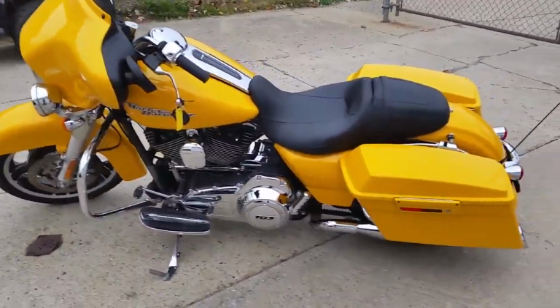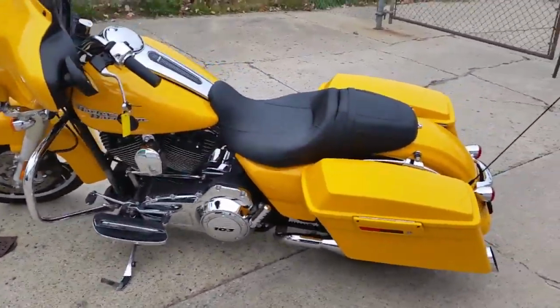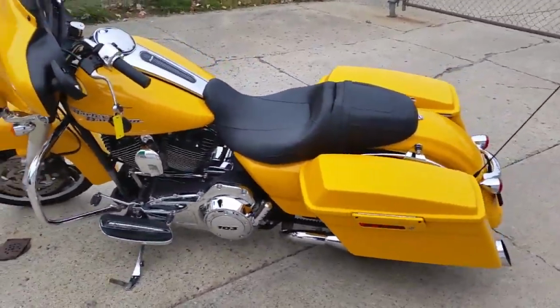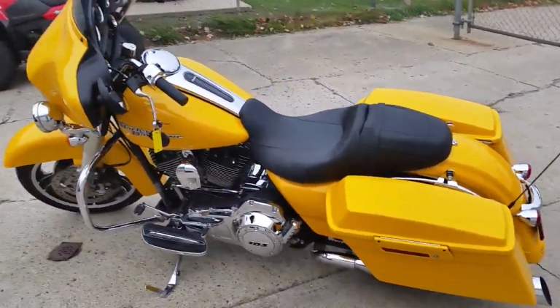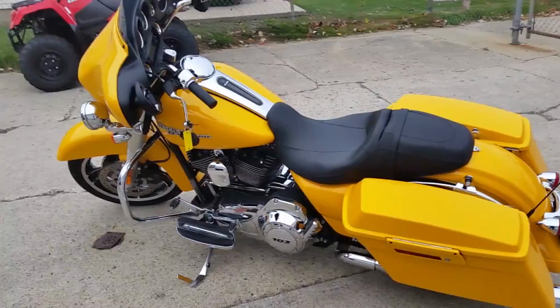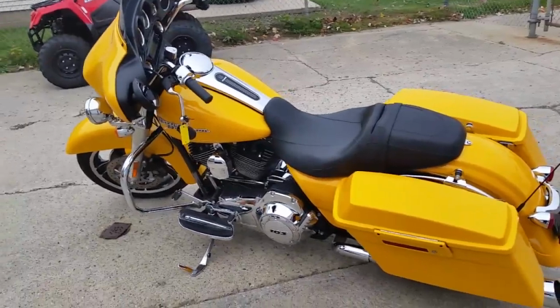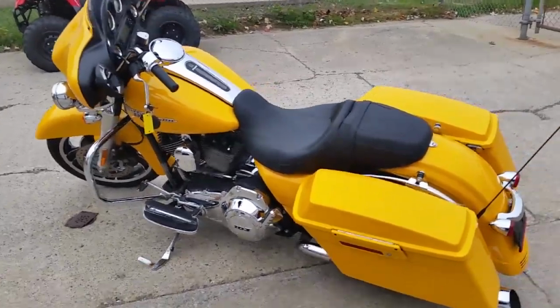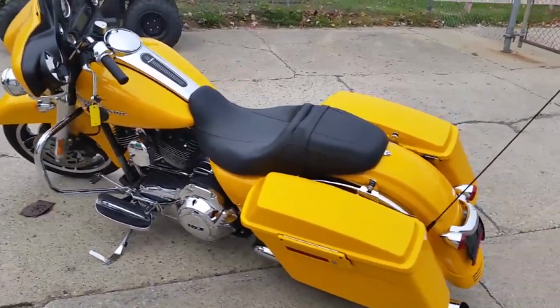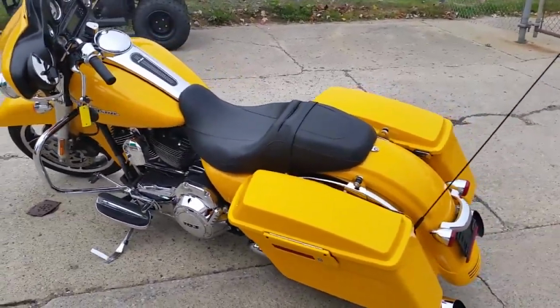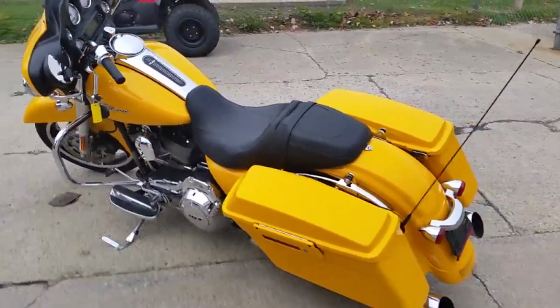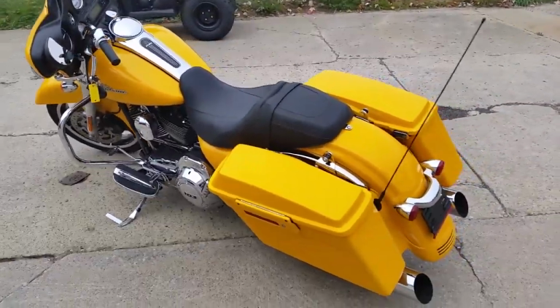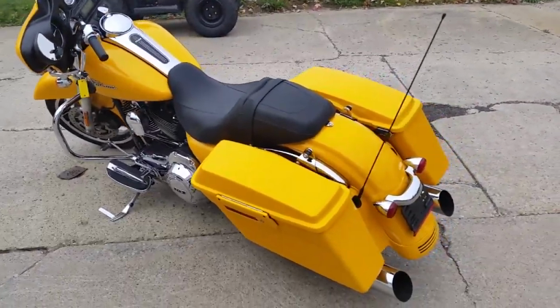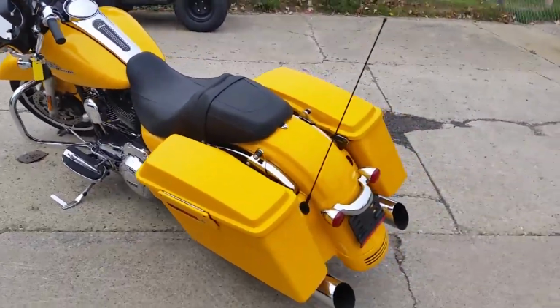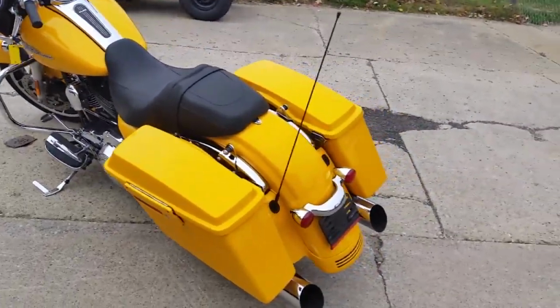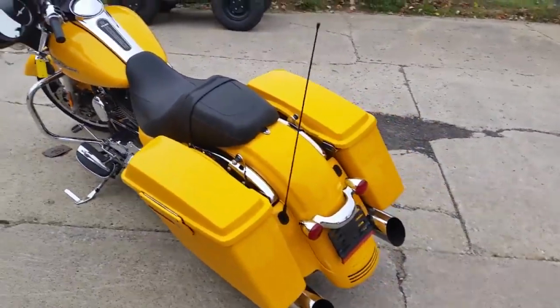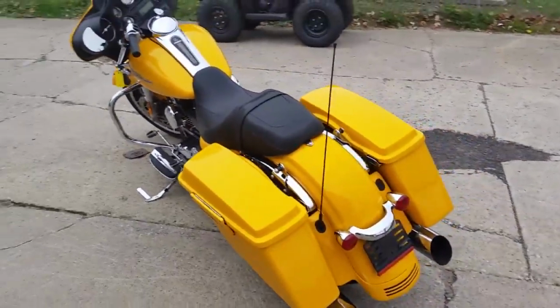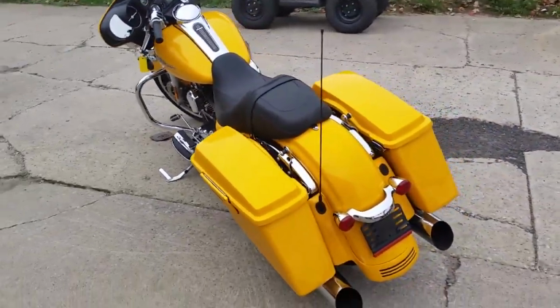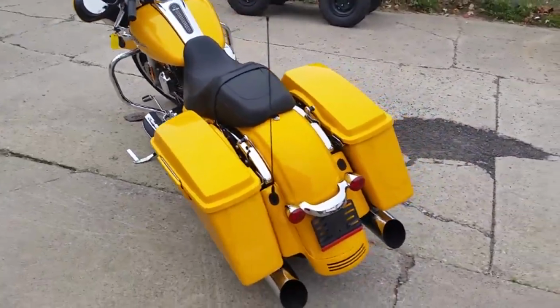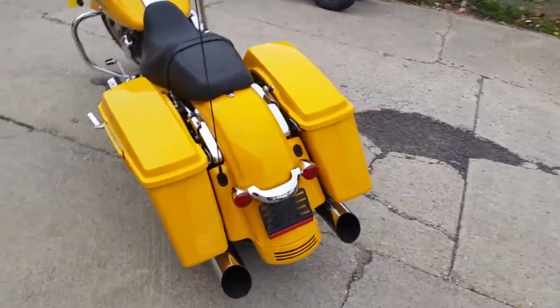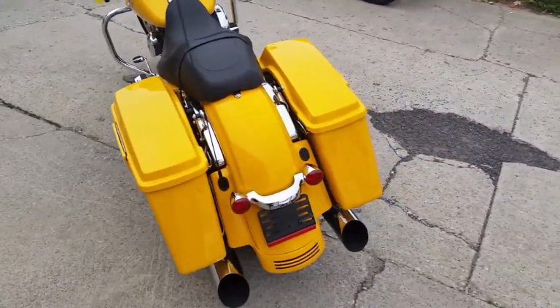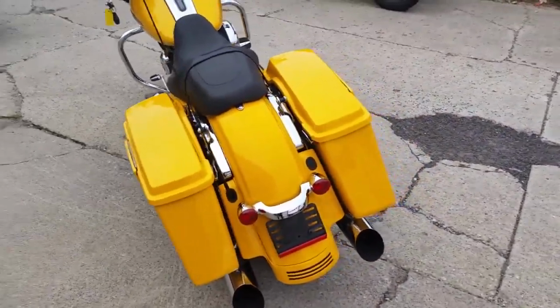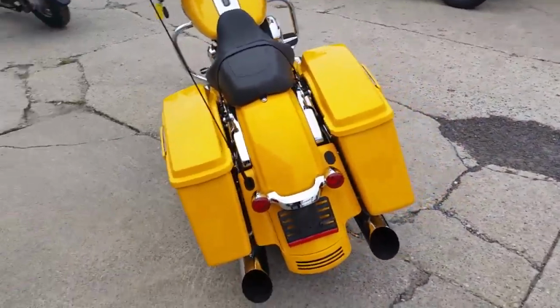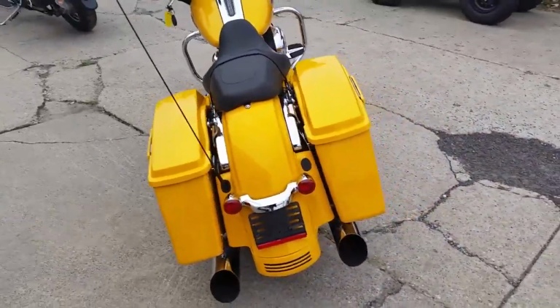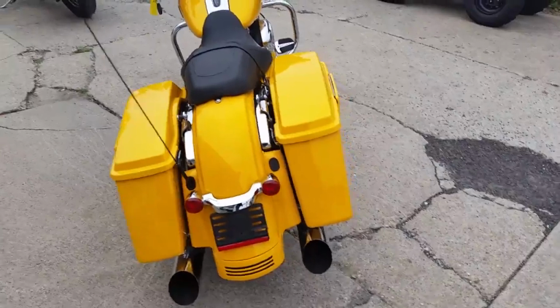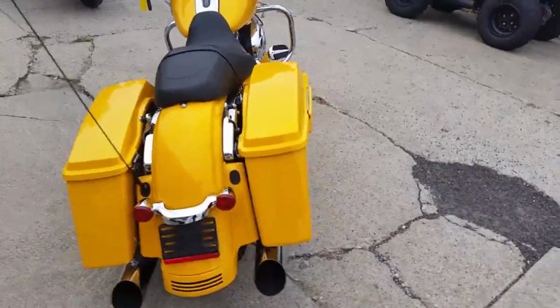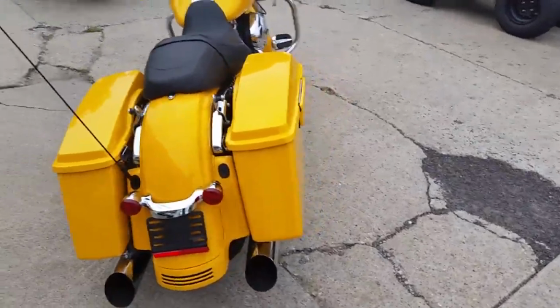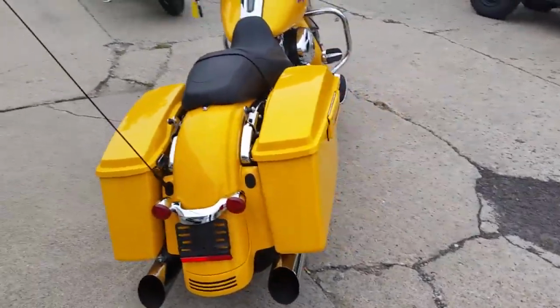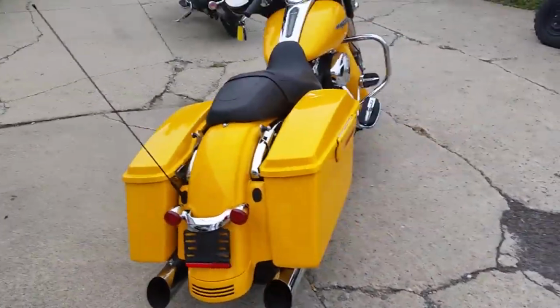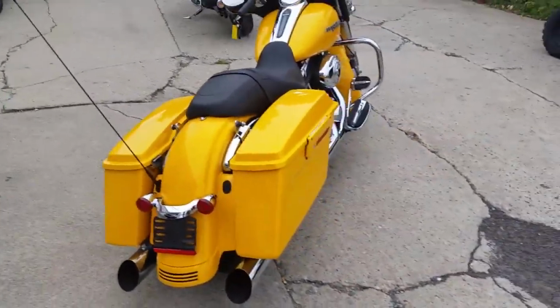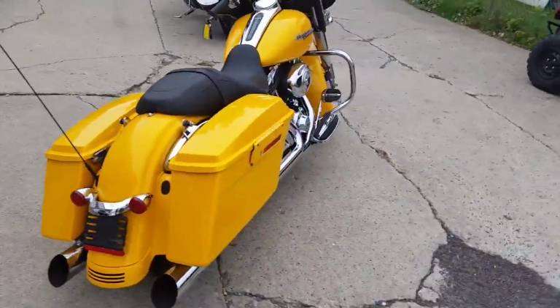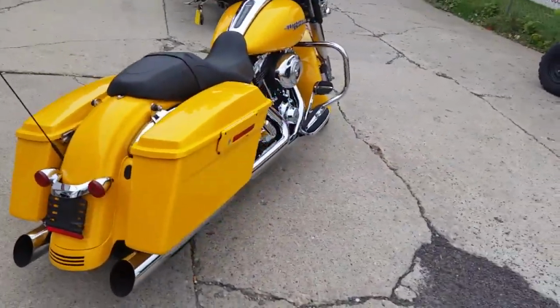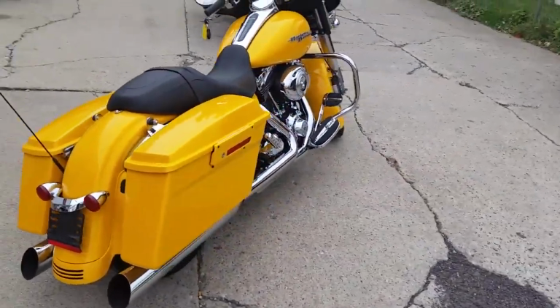Hit the open road on this yellow pearl Street Glide for only $17,900 or $249 a month. Visit our website at approvalpowersports.com.